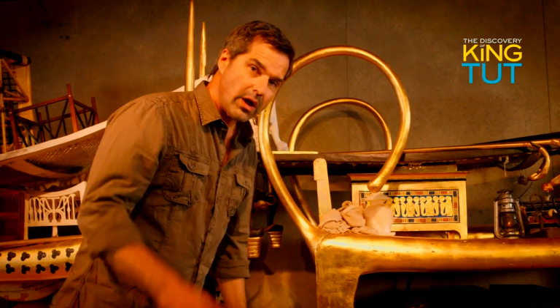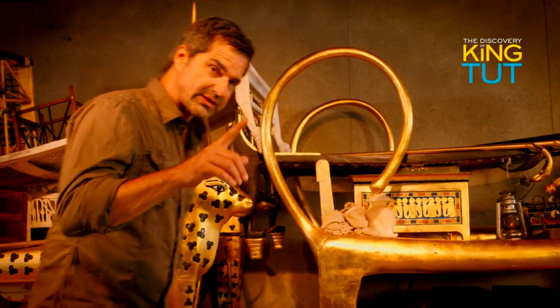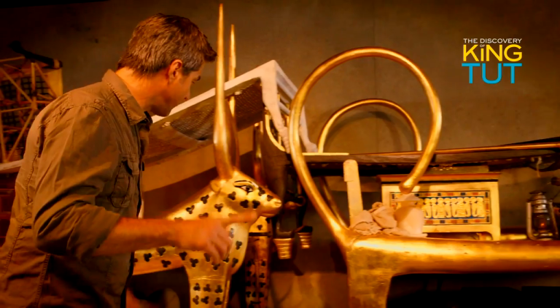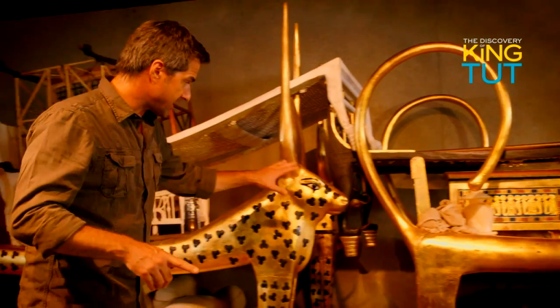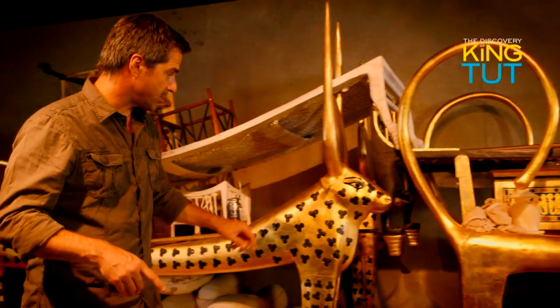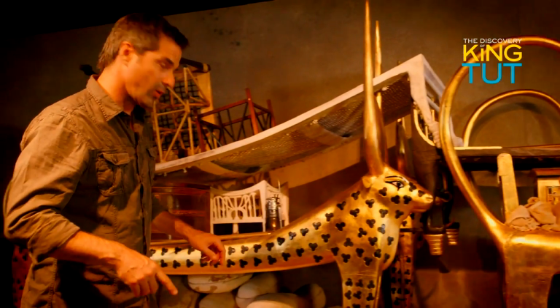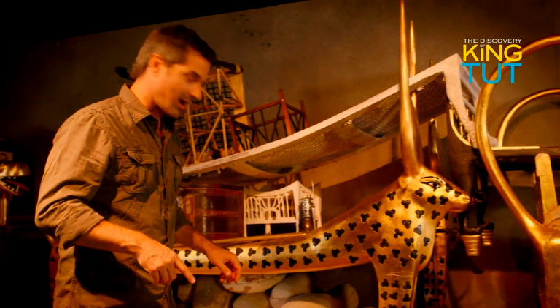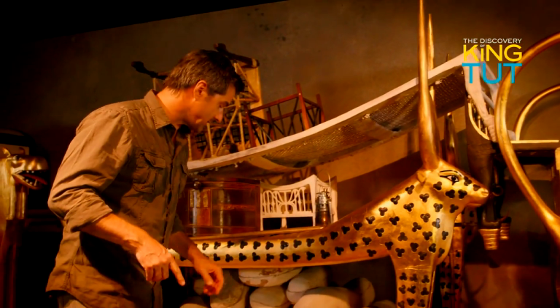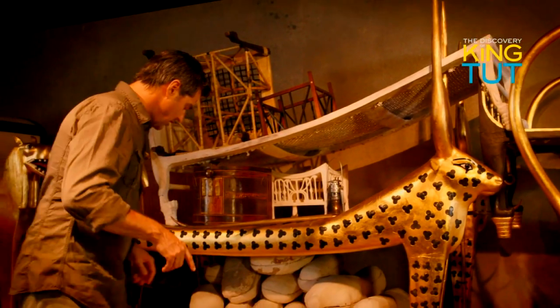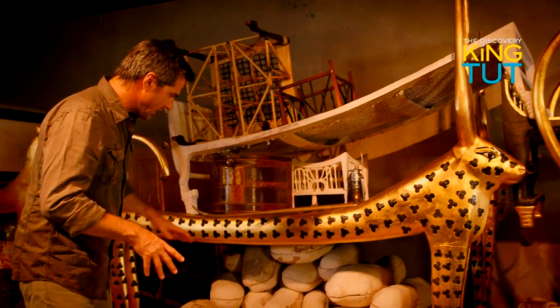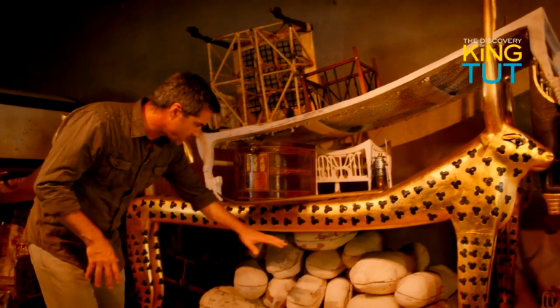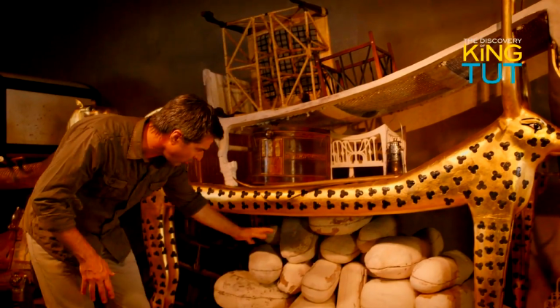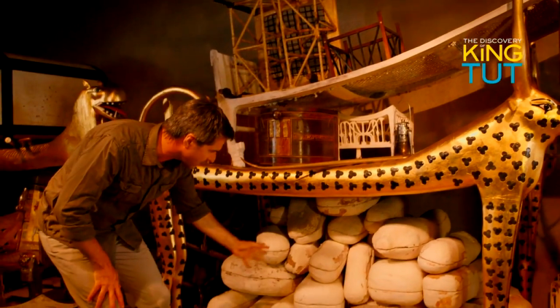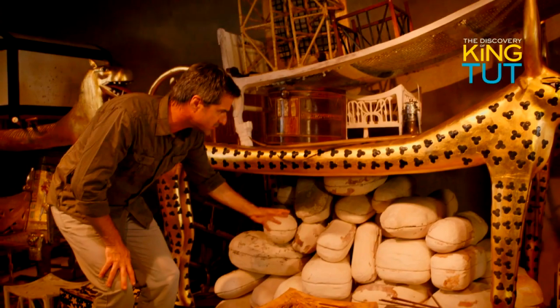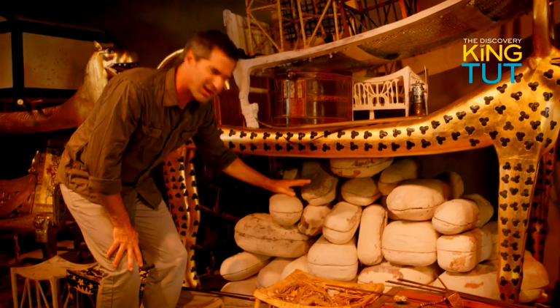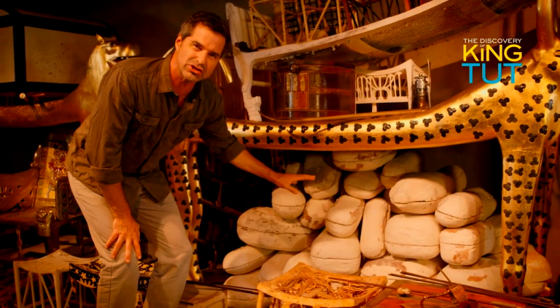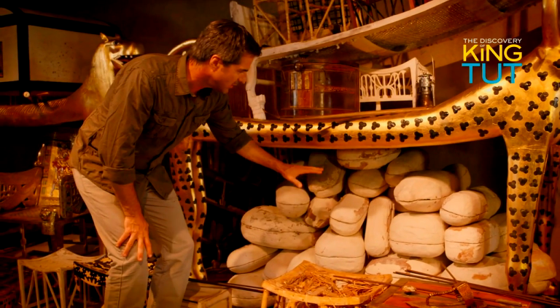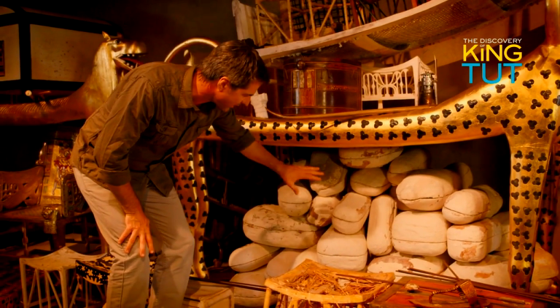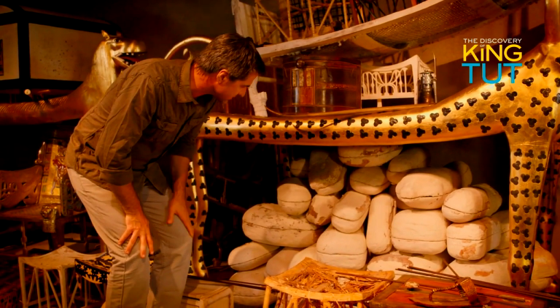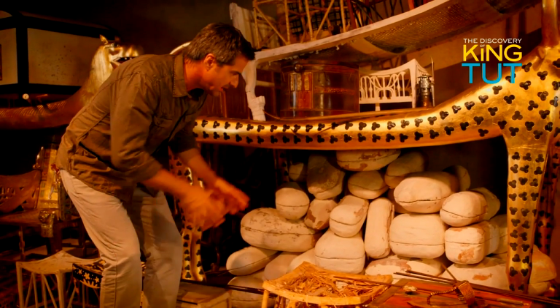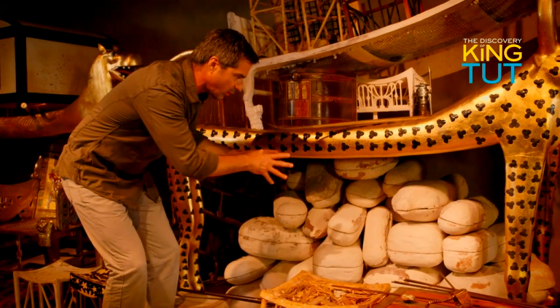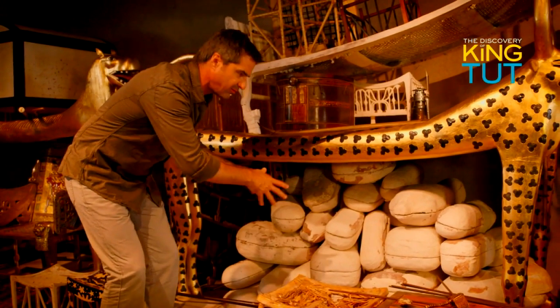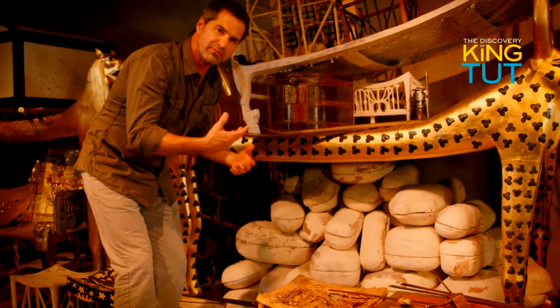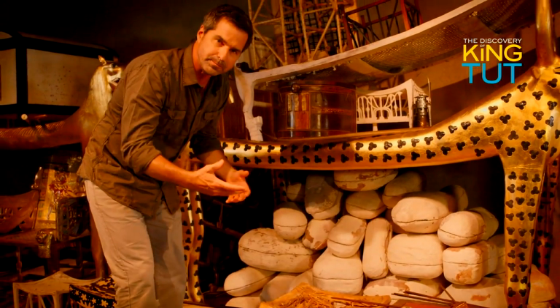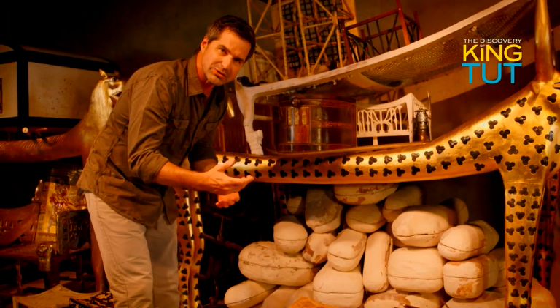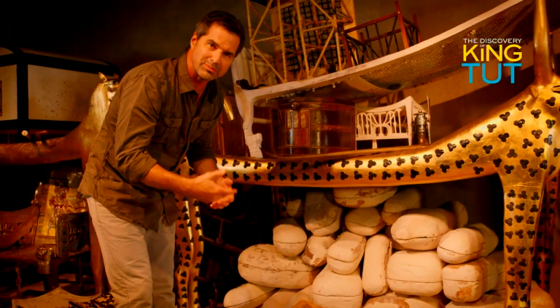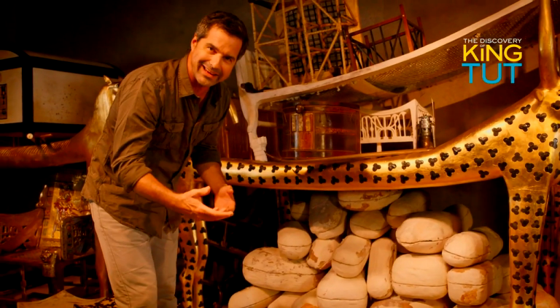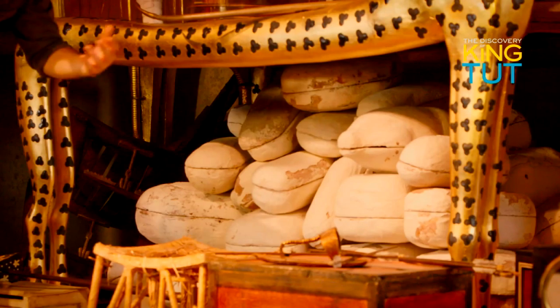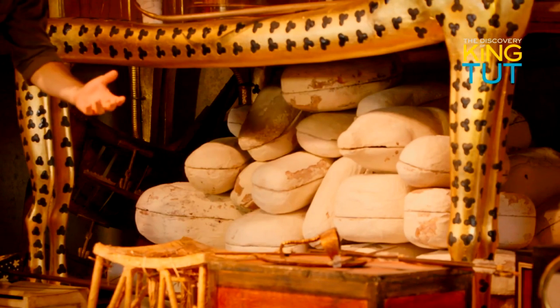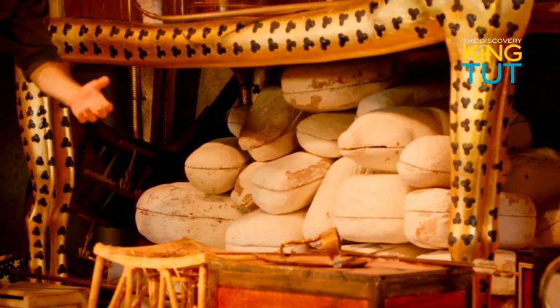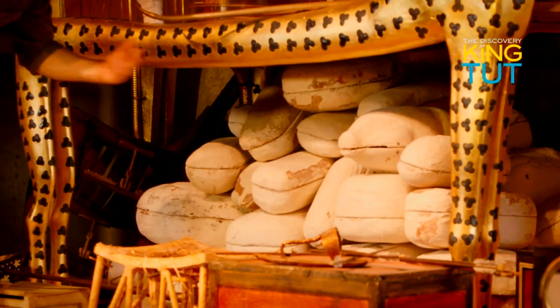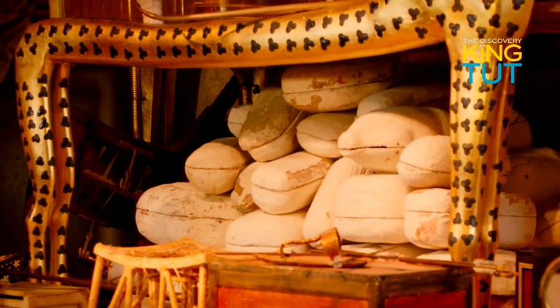Under the second bed, decorated with the cow-headed goddess, there lay this whole pile of strange egg-shaped white vessels. These would have been filled with food to be consumed by the king during his journey into the realm of the dead.